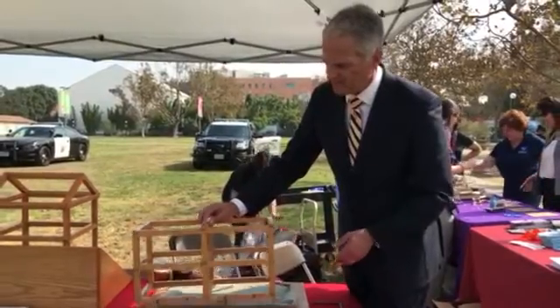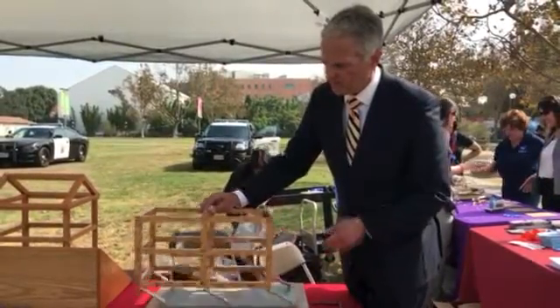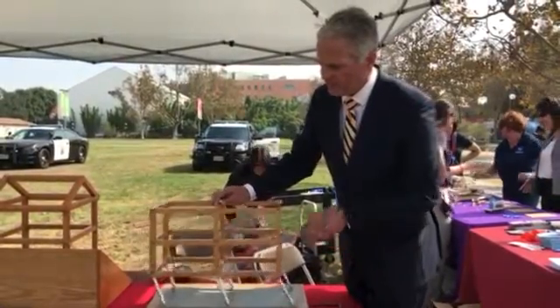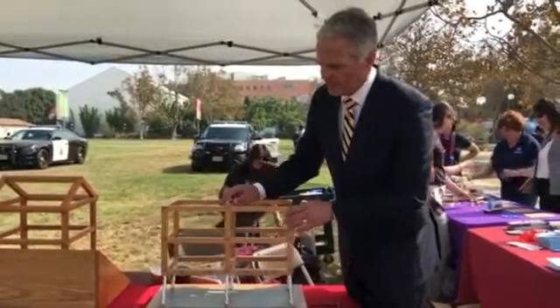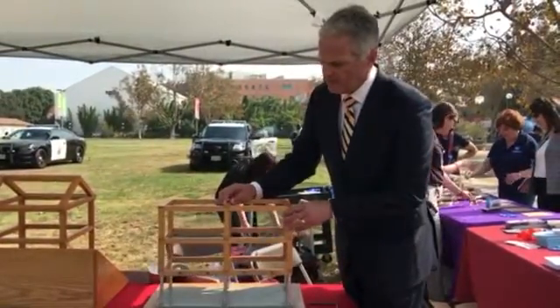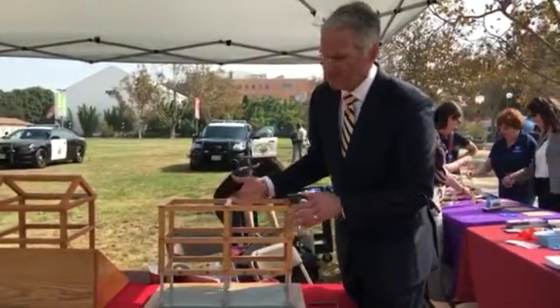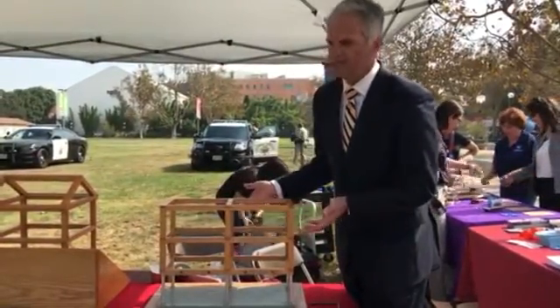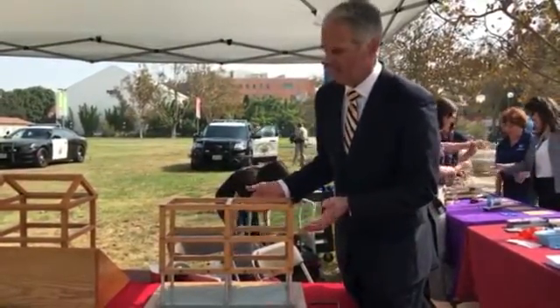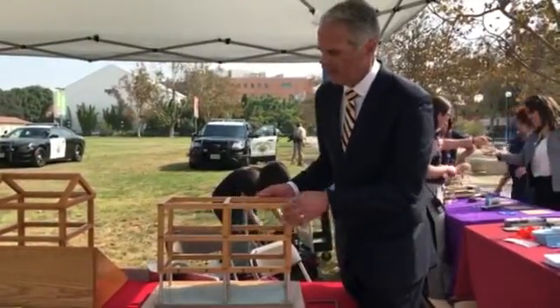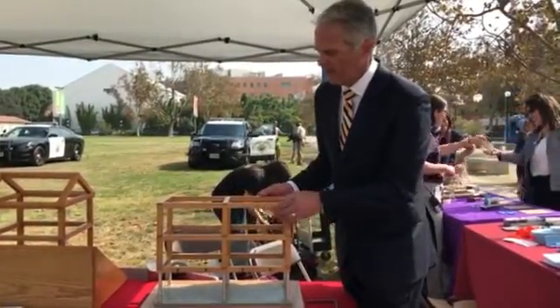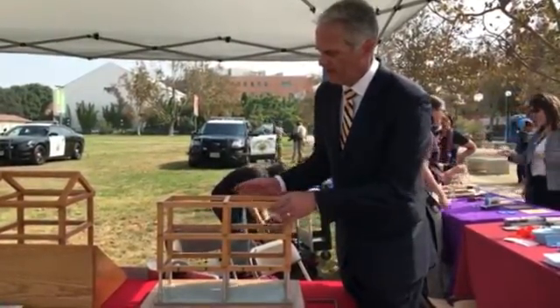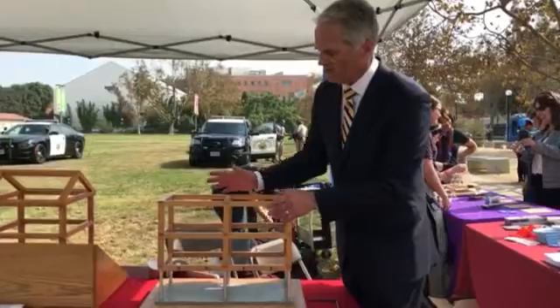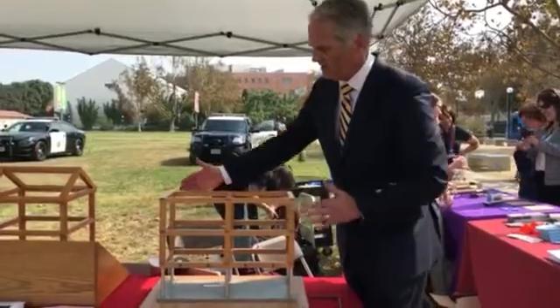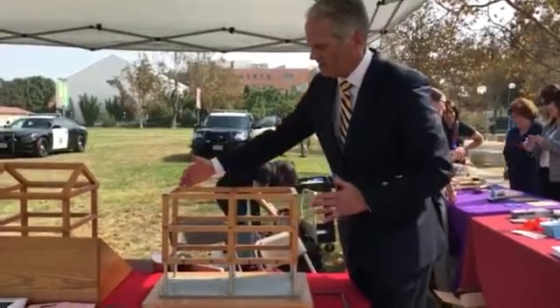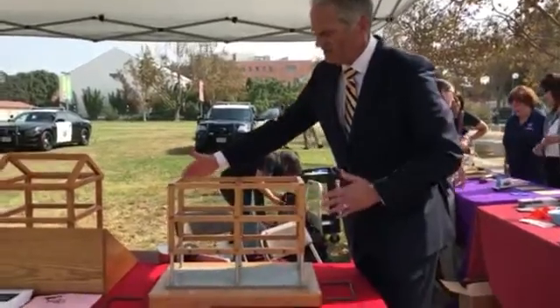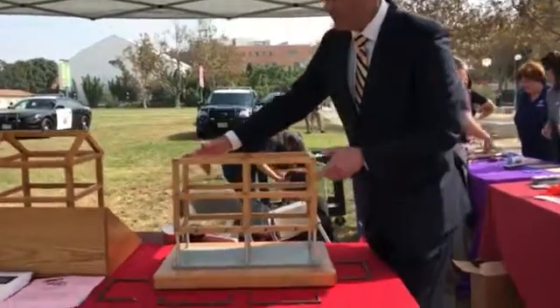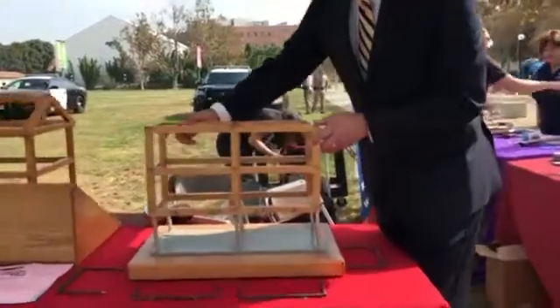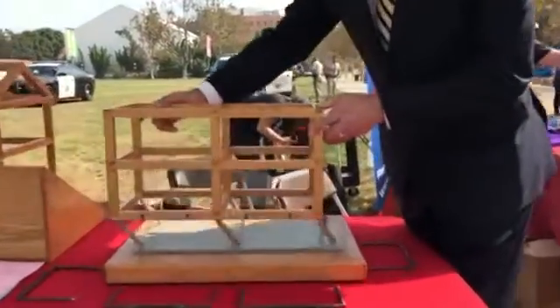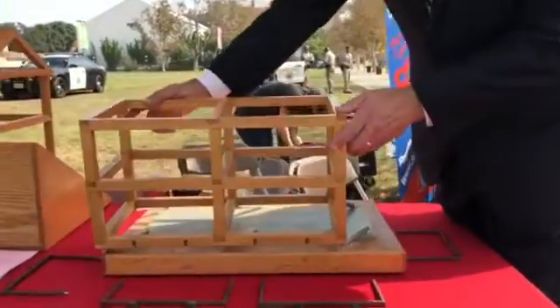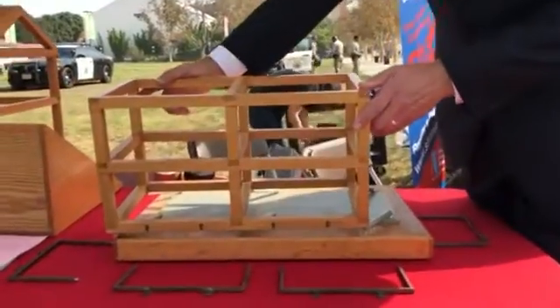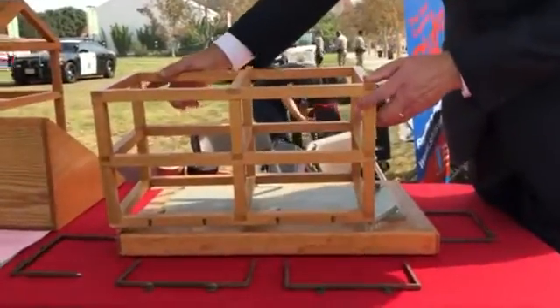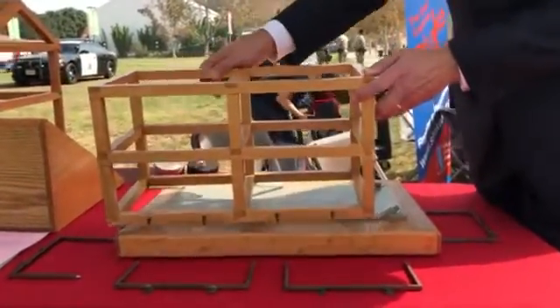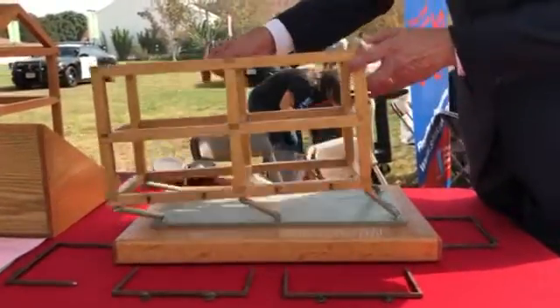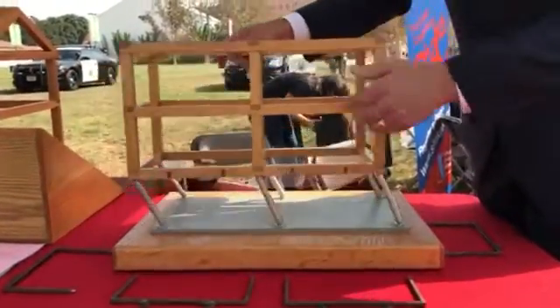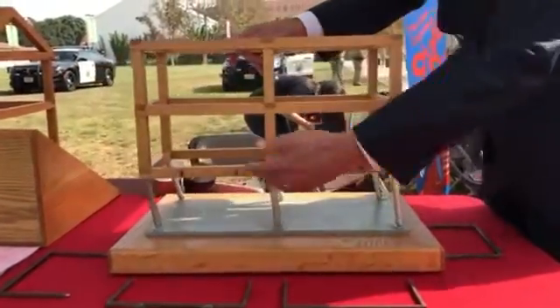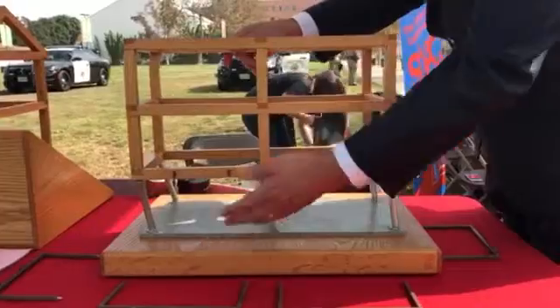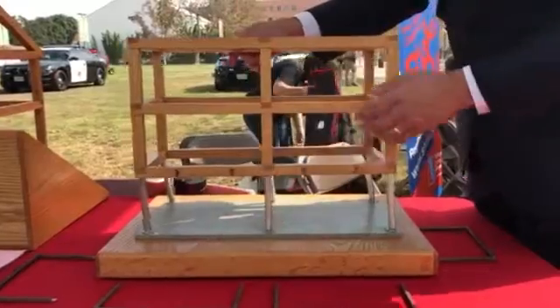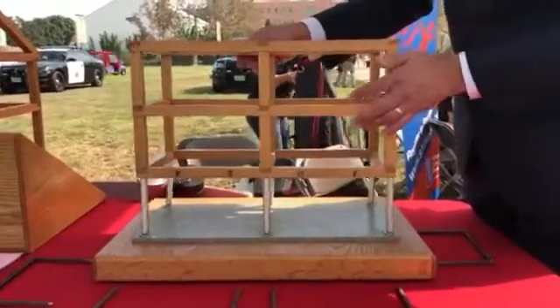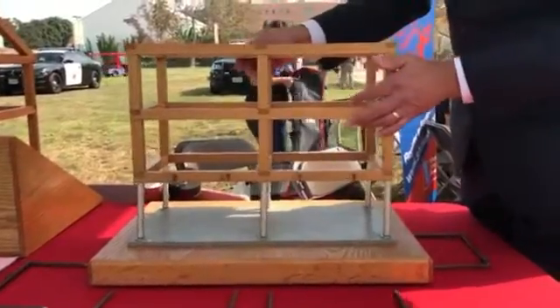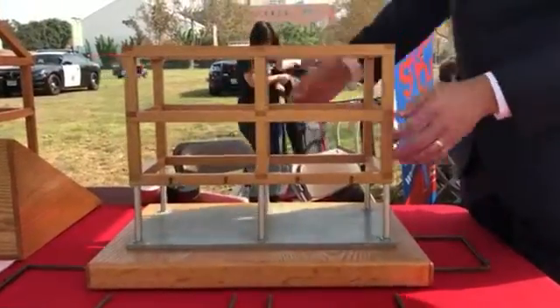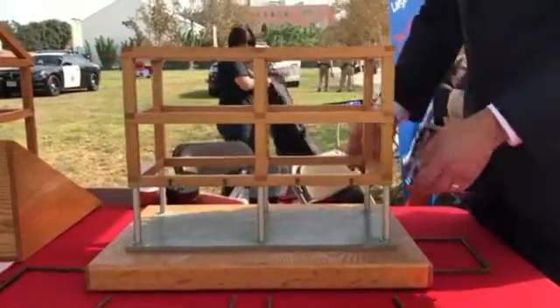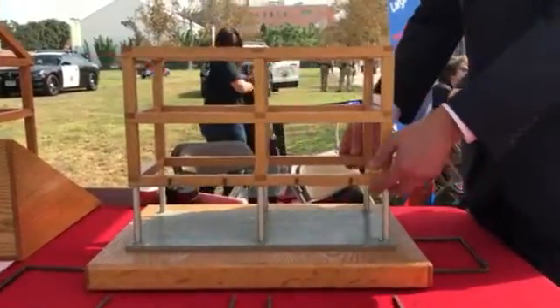This is what happened in the Marina District in 1989. The buildings at the street corners lurched out like this and in some cases even covered up fire hydrants, which exacerbated the problem.